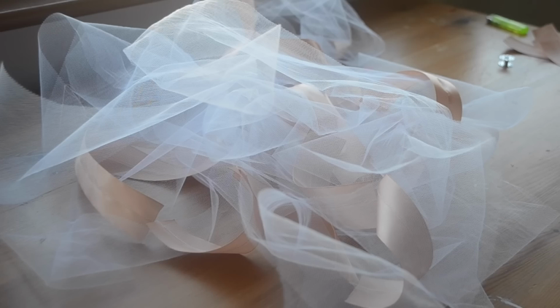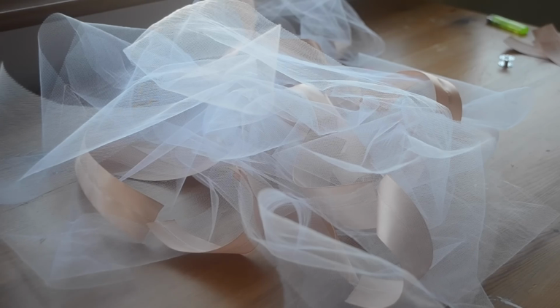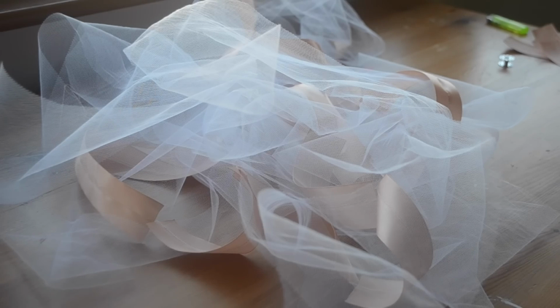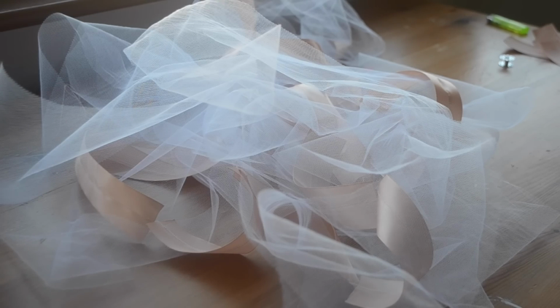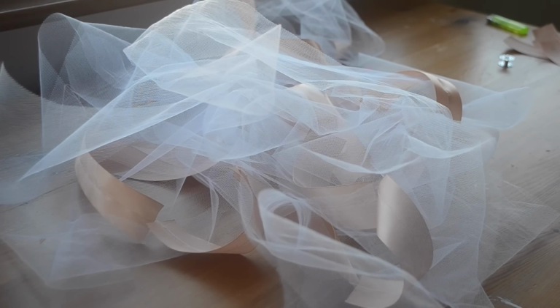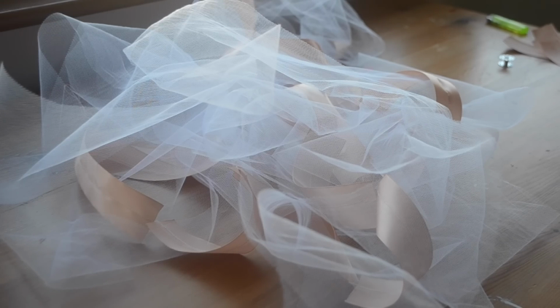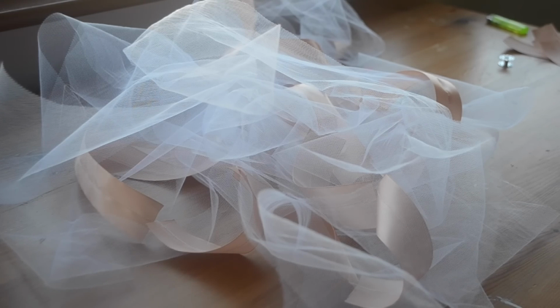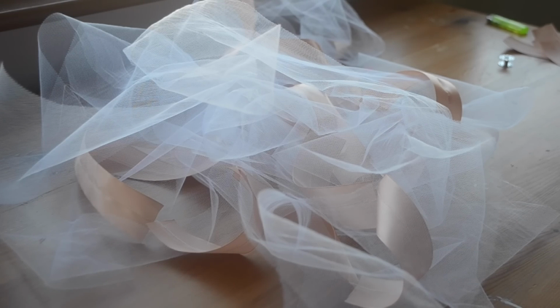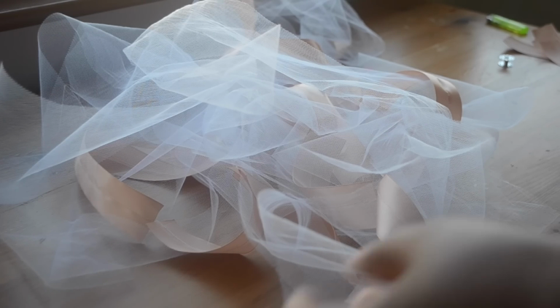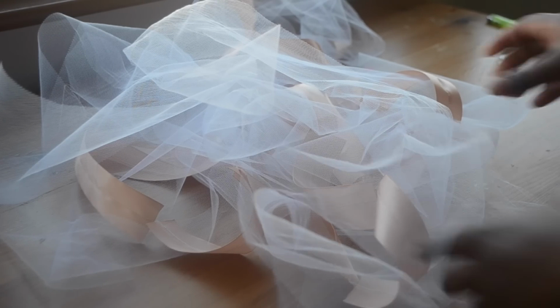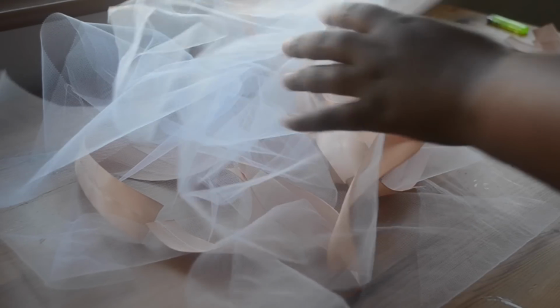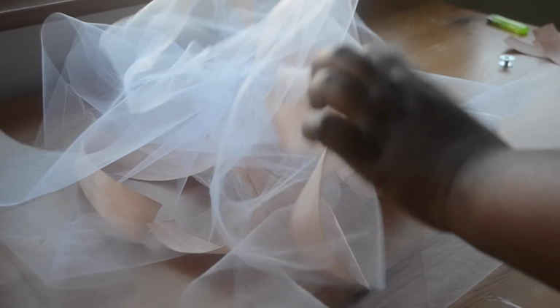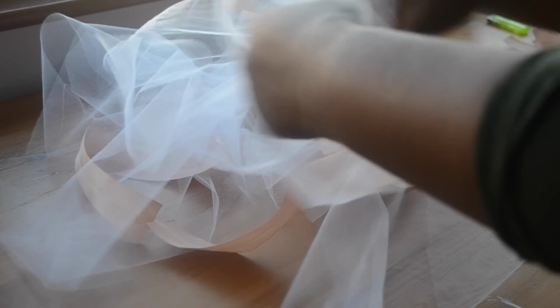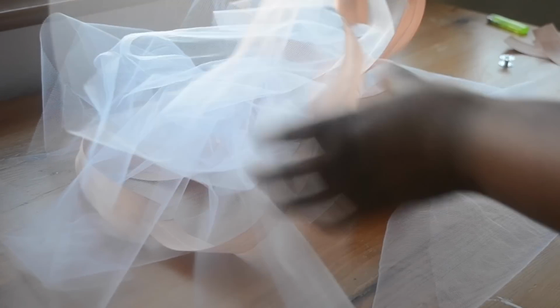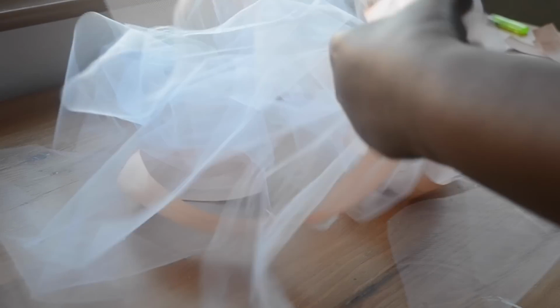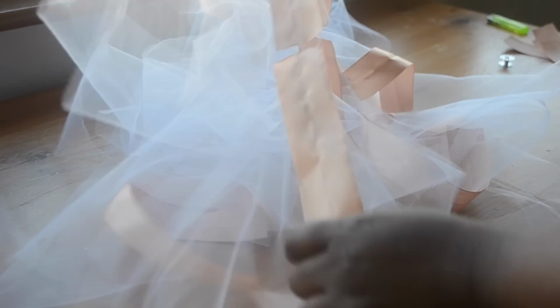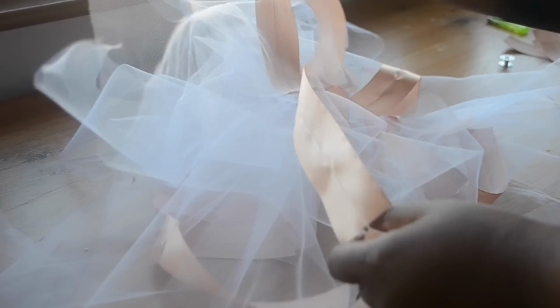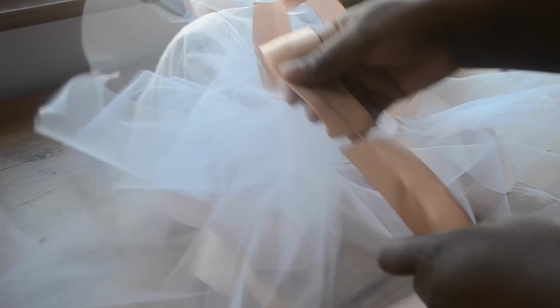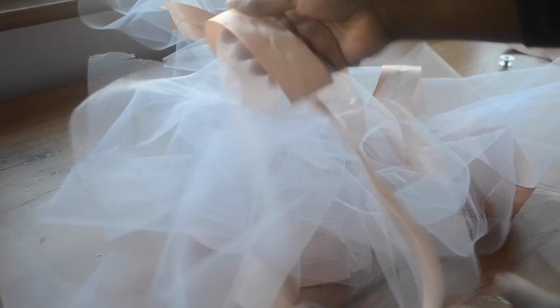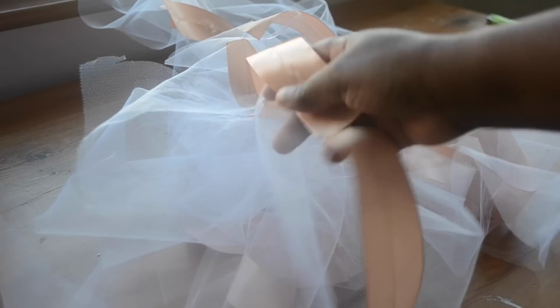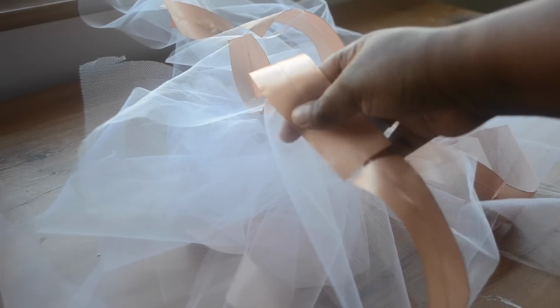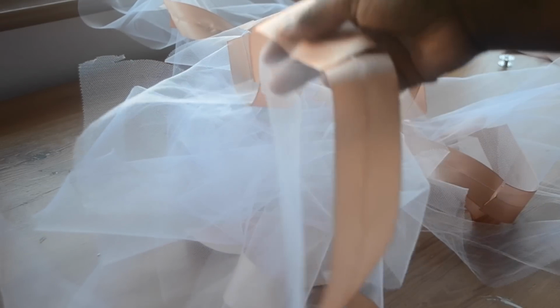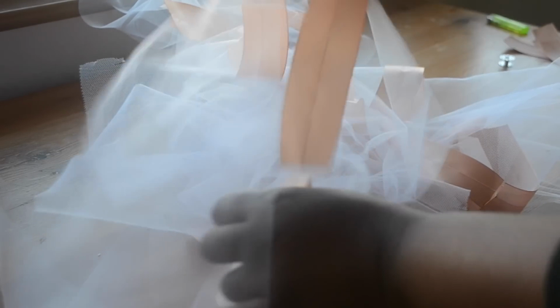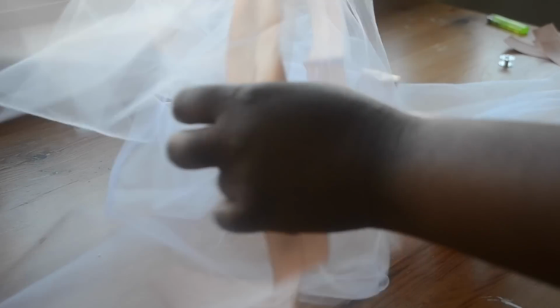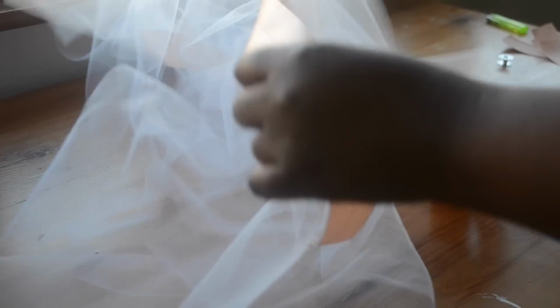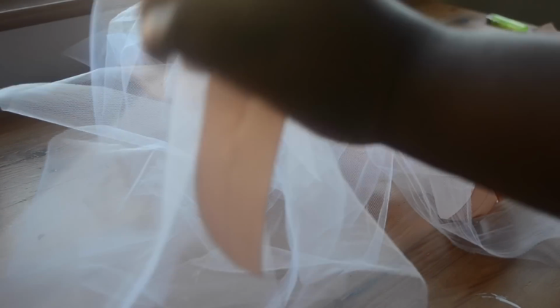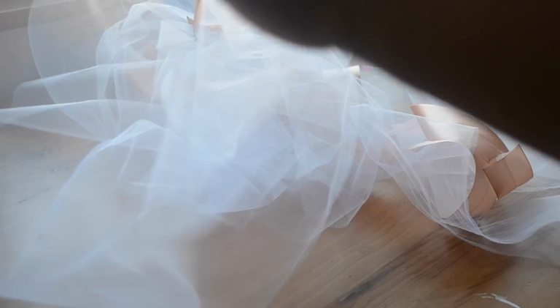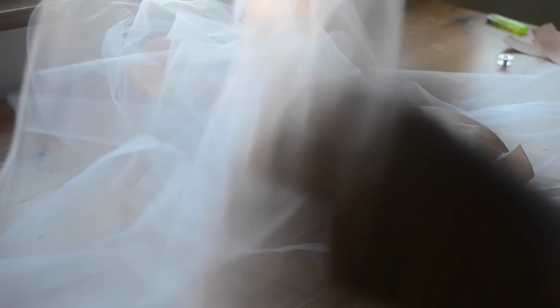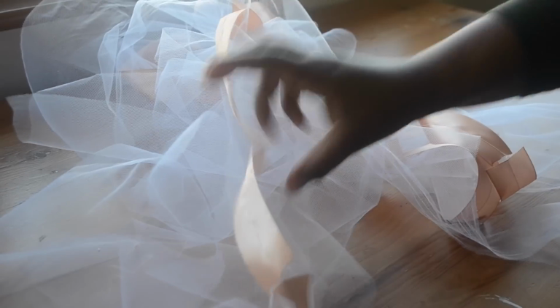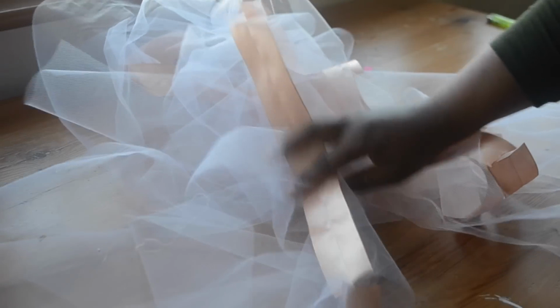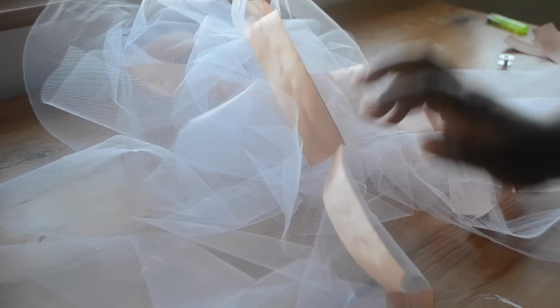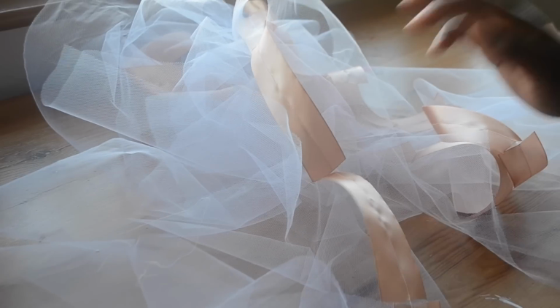So before you attach the ribbon to the other side of the tulle strips, you're going to snip the threads between the ribbons as shown here, just to separate the tulle strips.